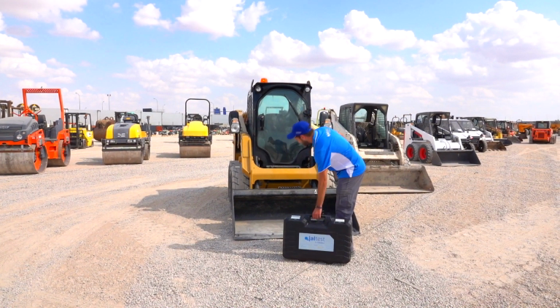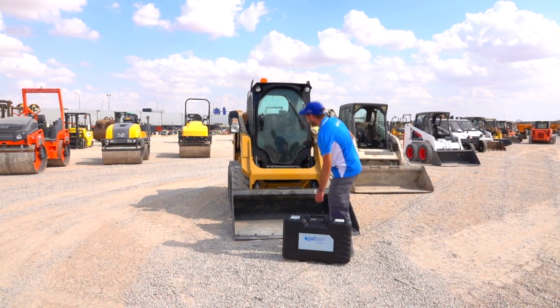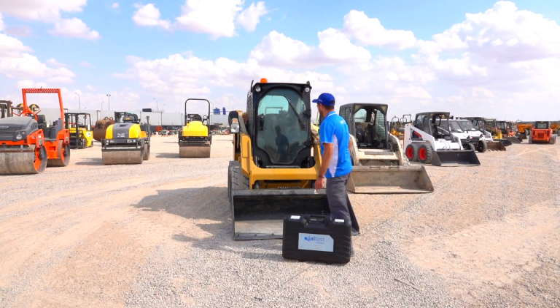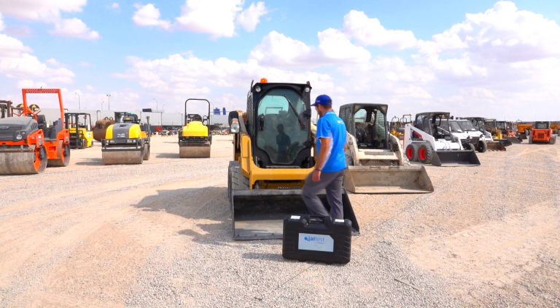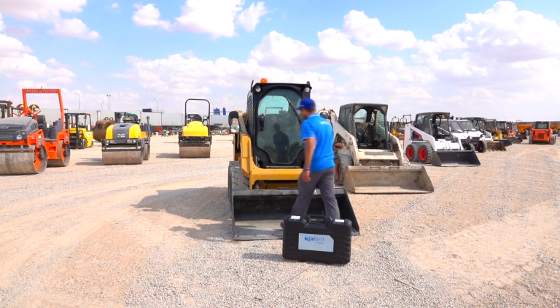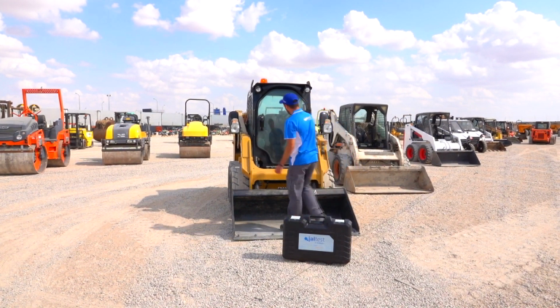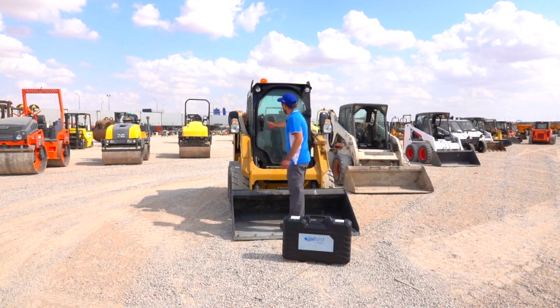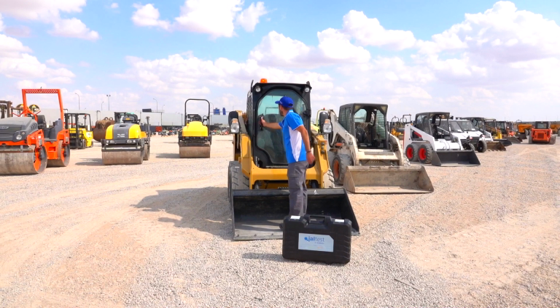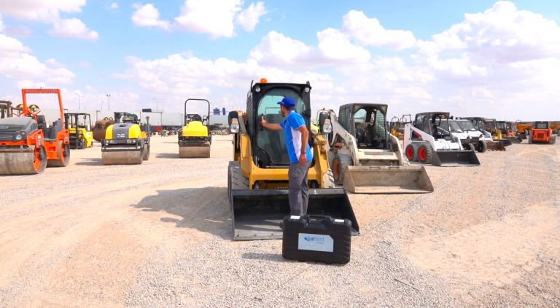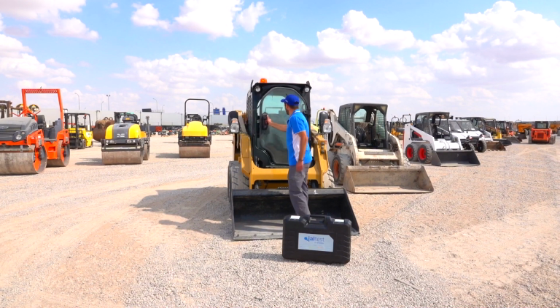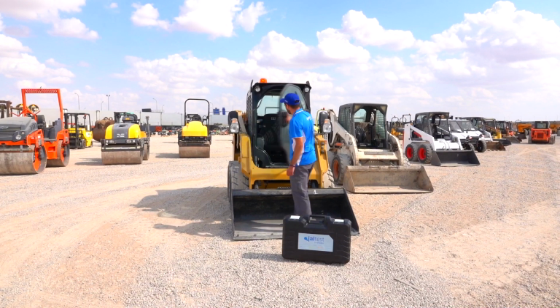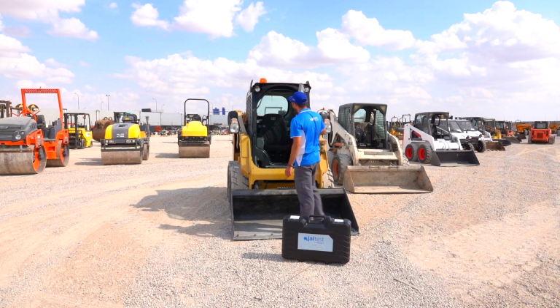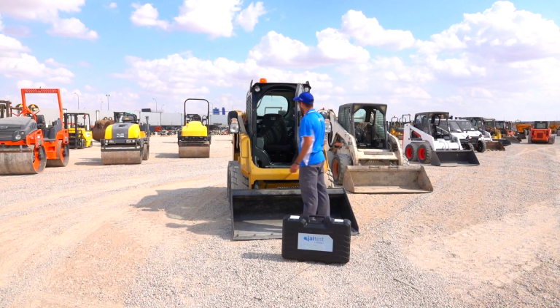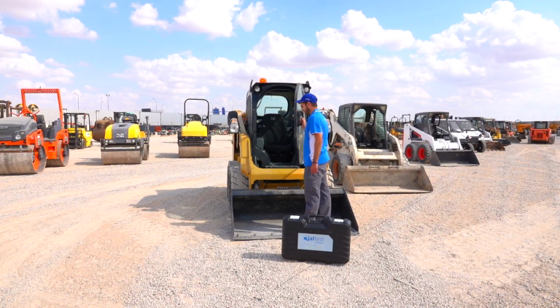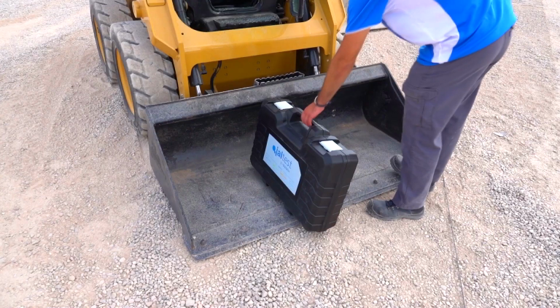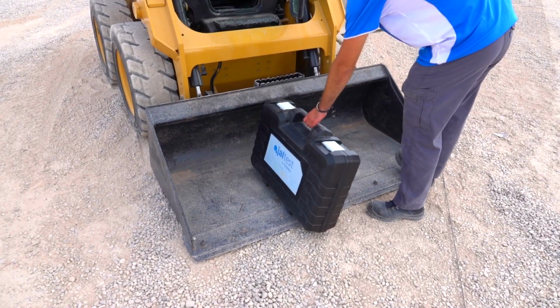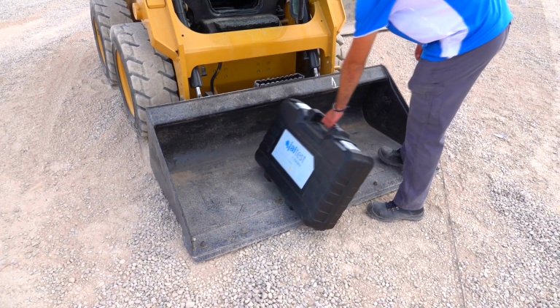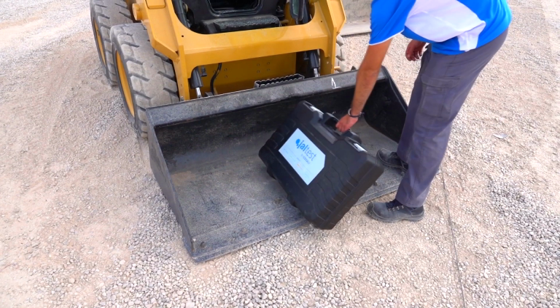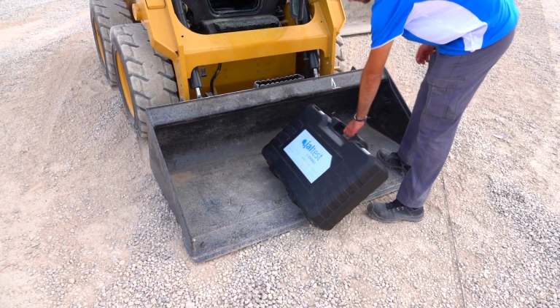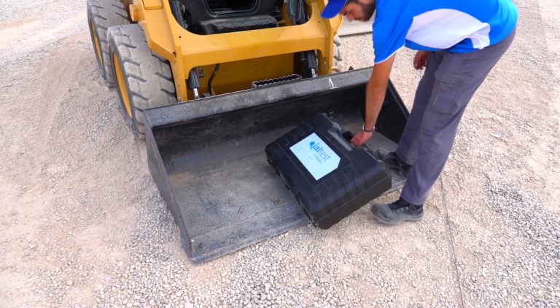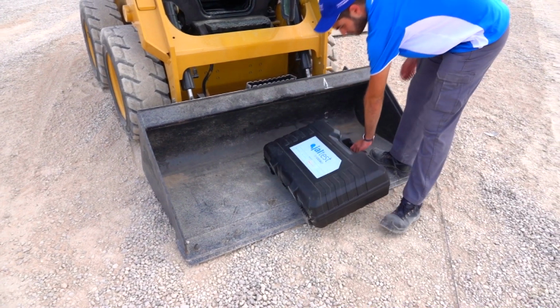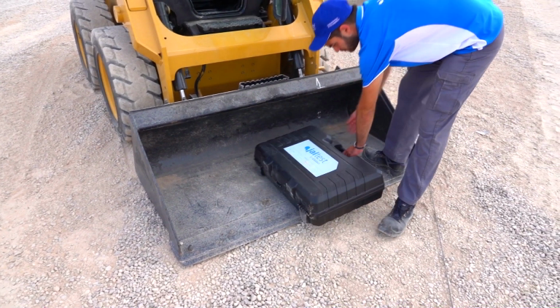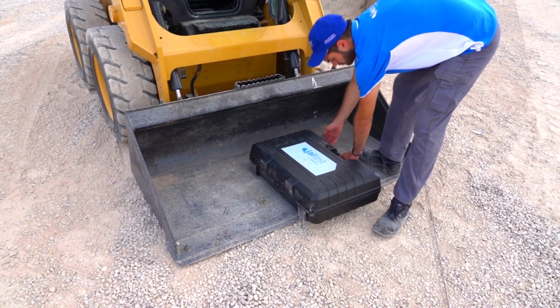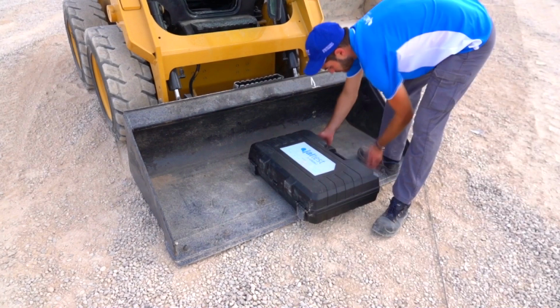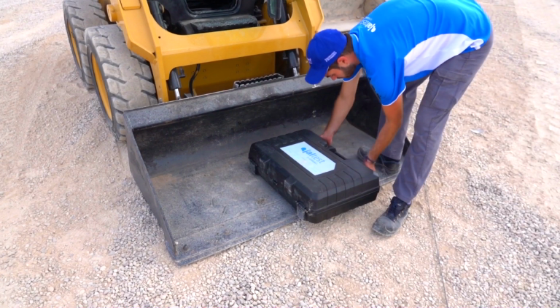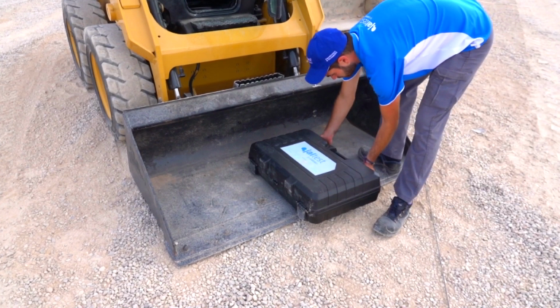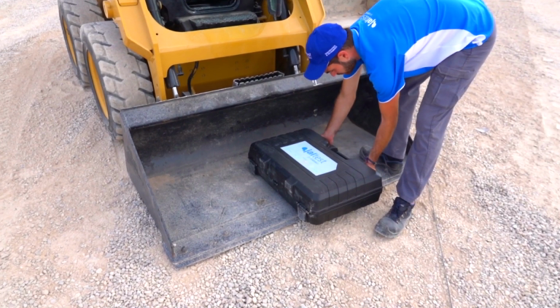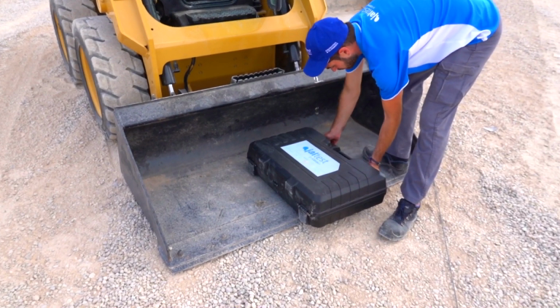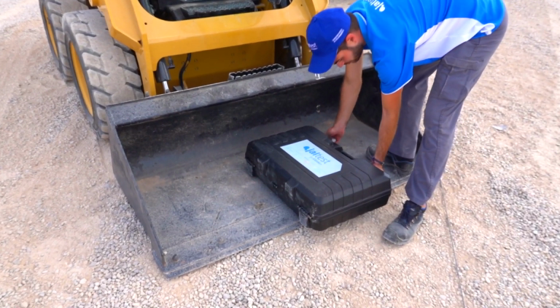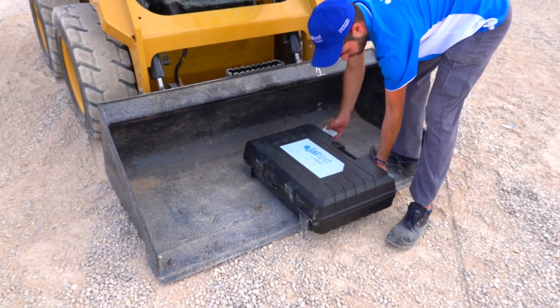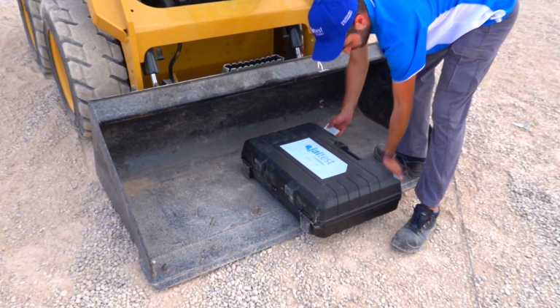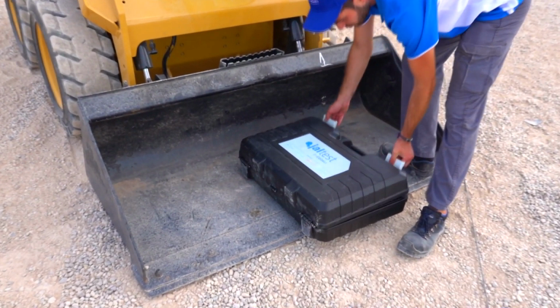Today, we are going to perform a calibration in a compact skid steel loader from Caterpillar. To do it, we are going to use the leading multi-brand diagnosis tool JALTEST.